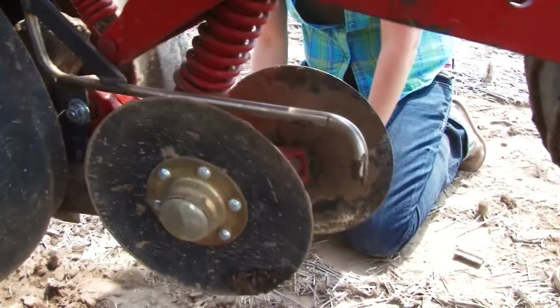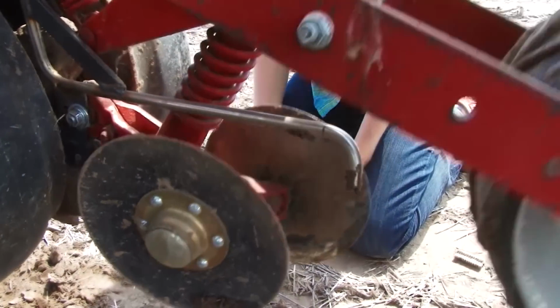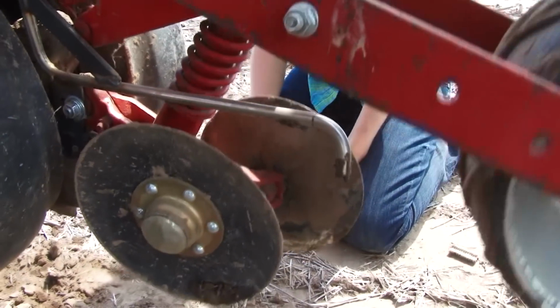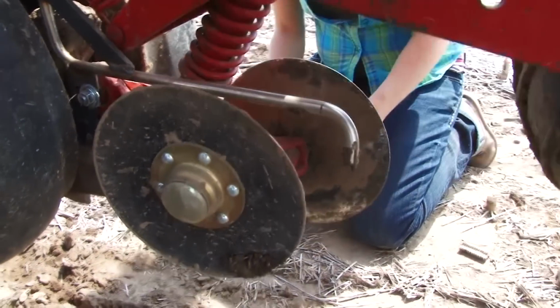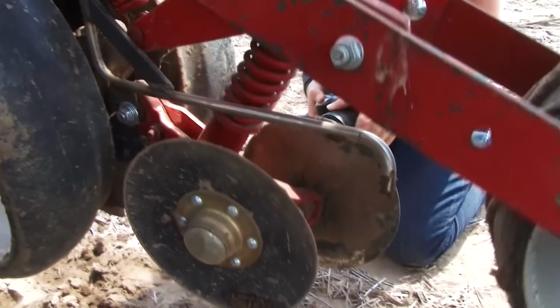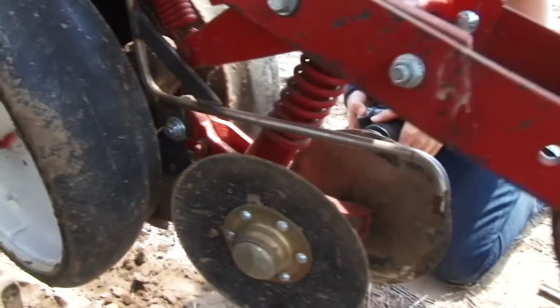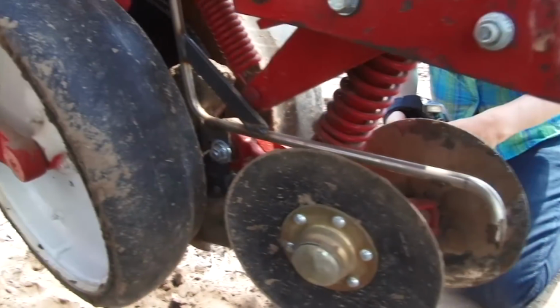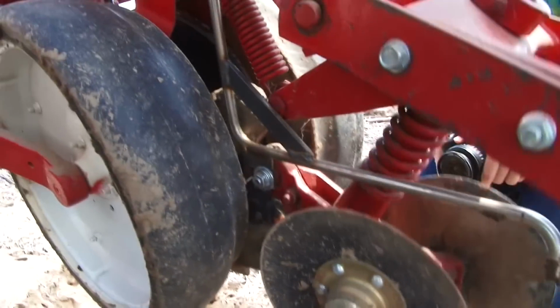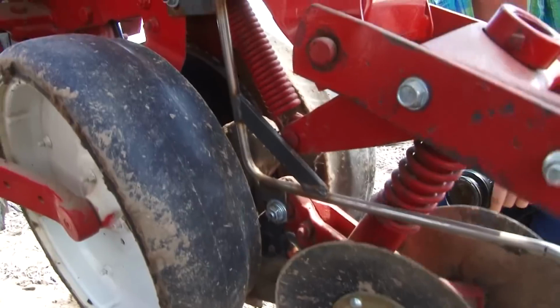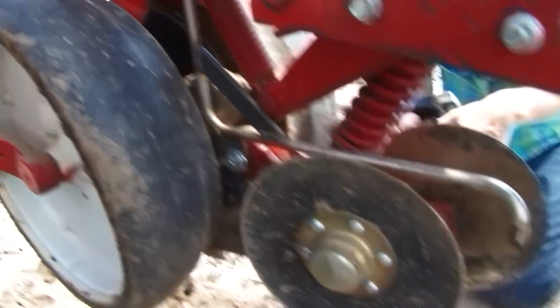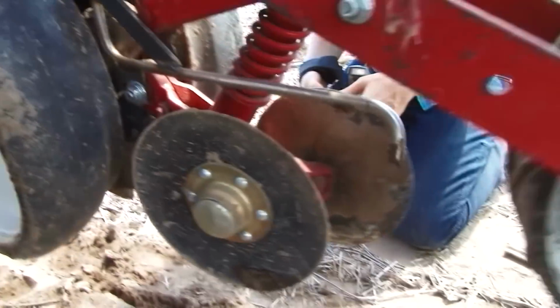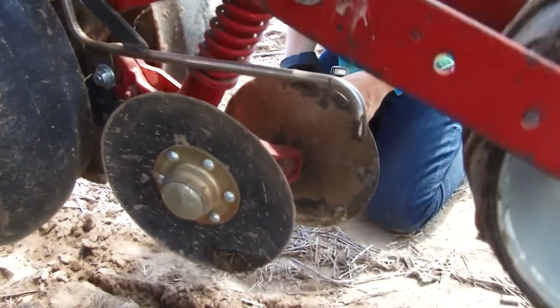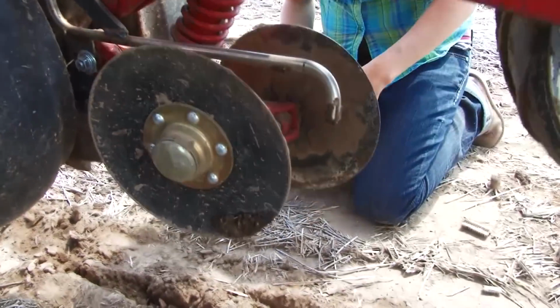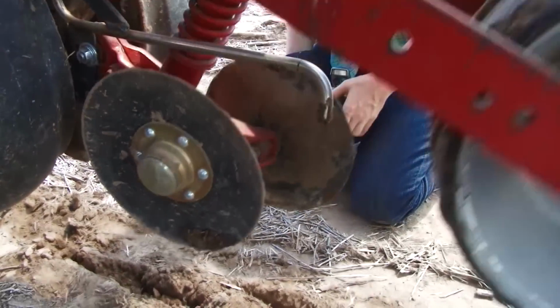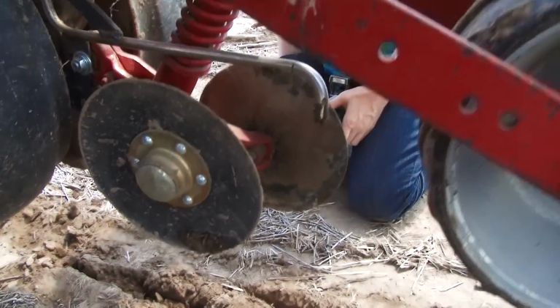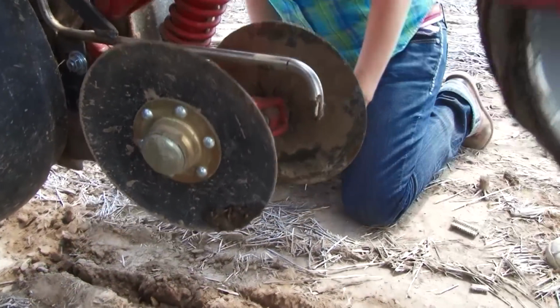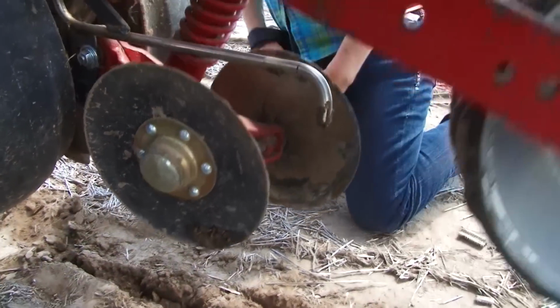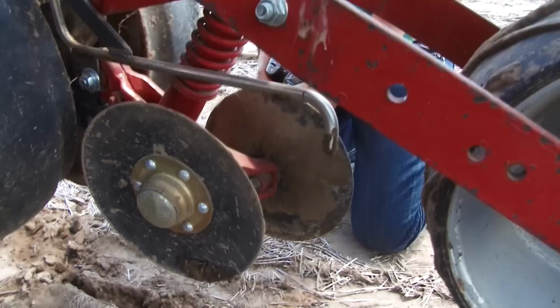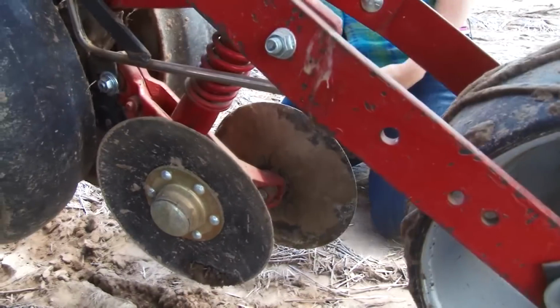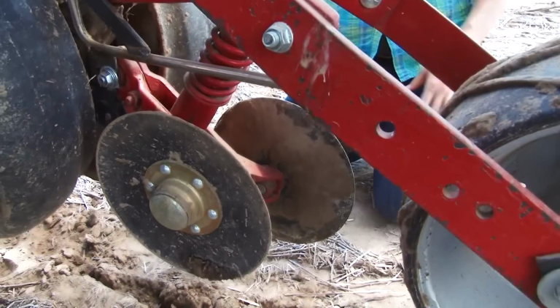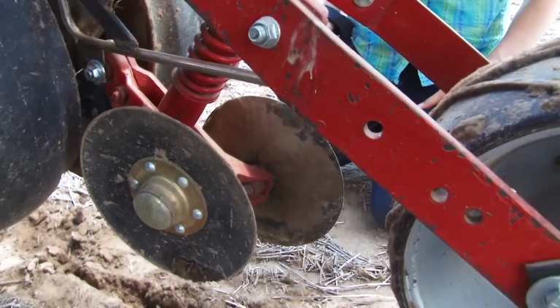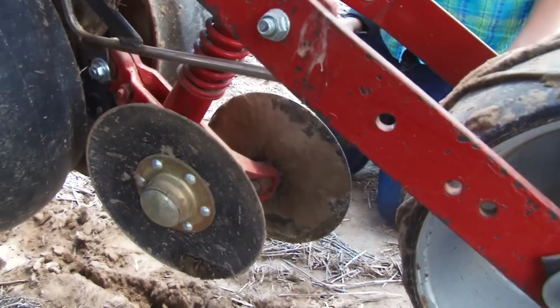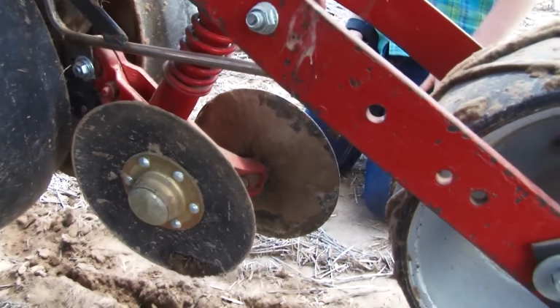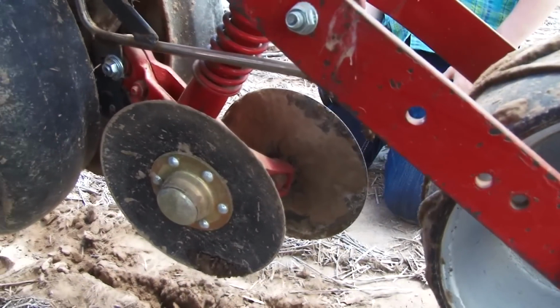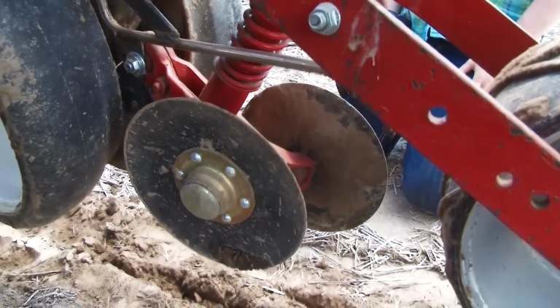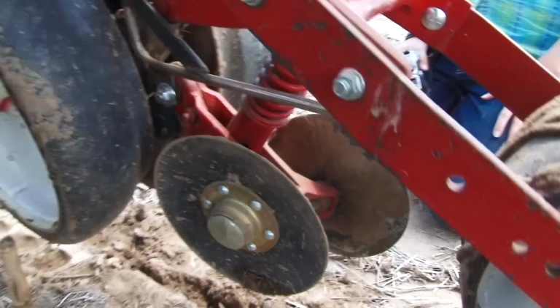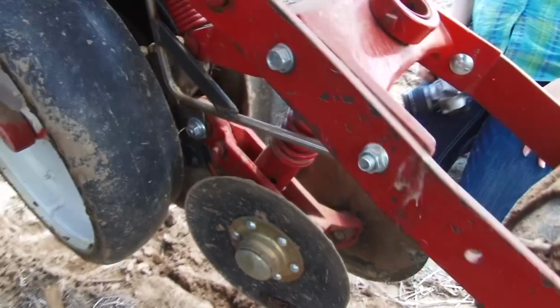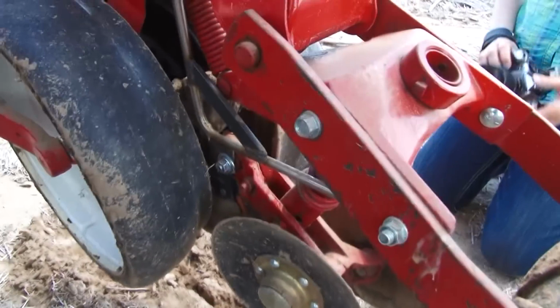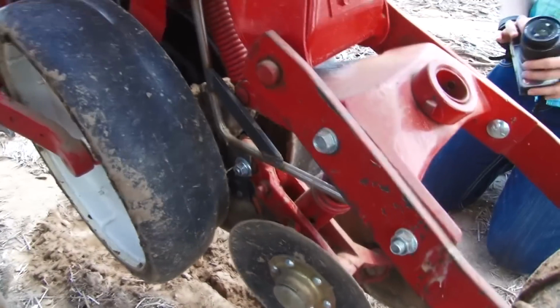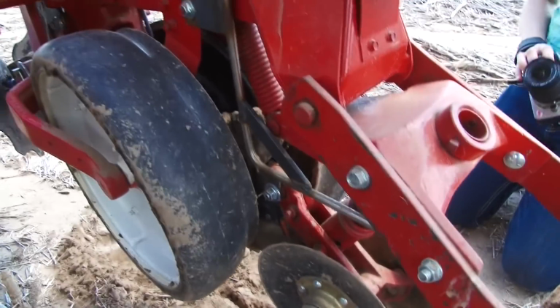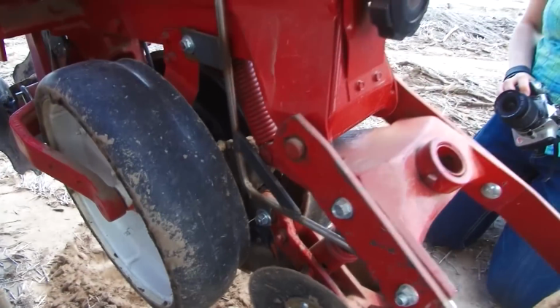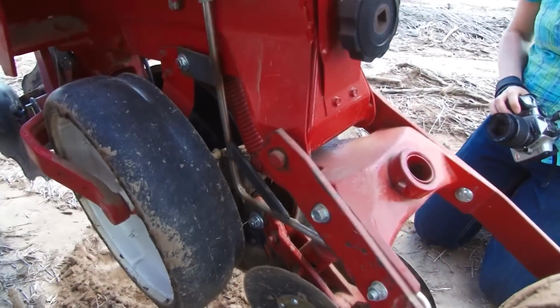You see how that's independent of the covering discs, so that it no longer flops up and down like the covering discs do when you're going through the field.